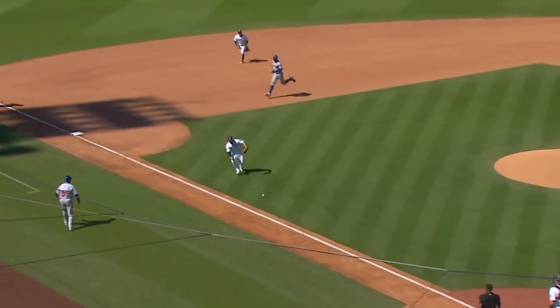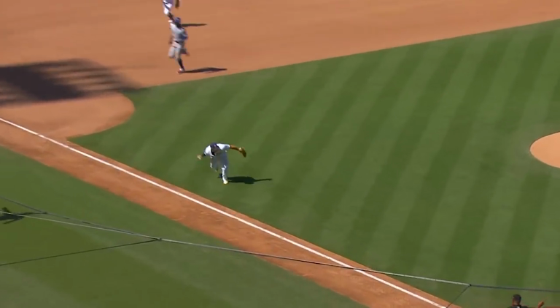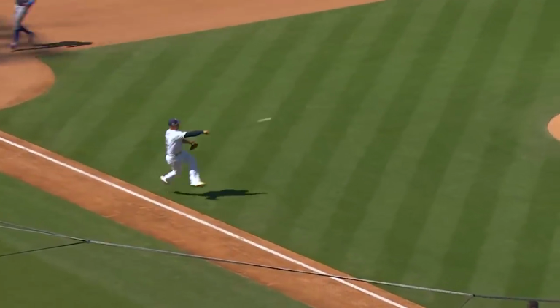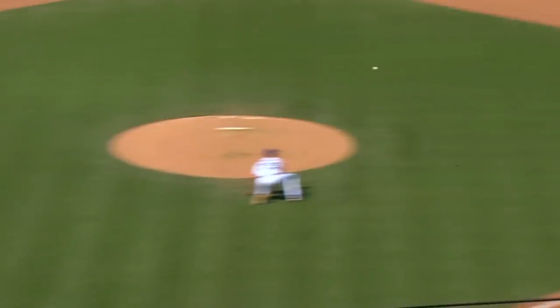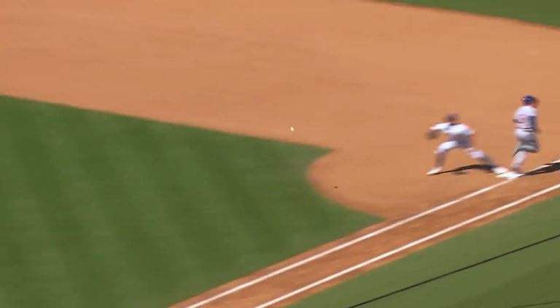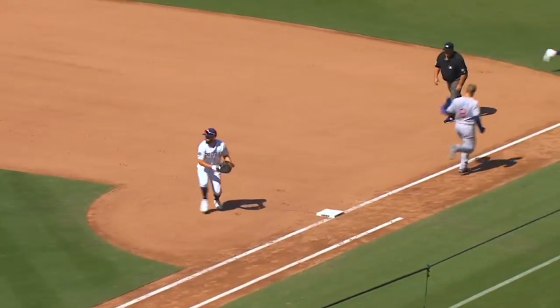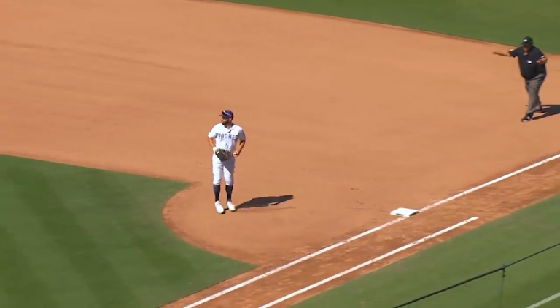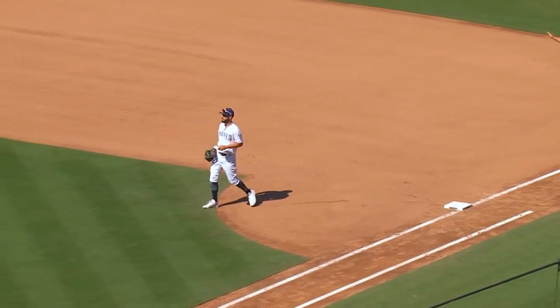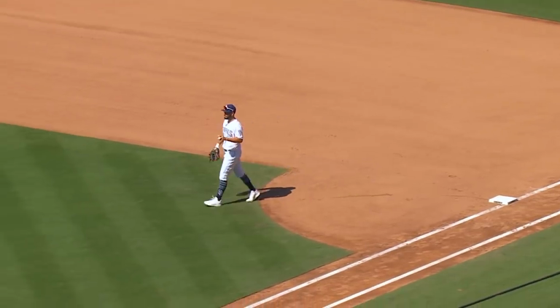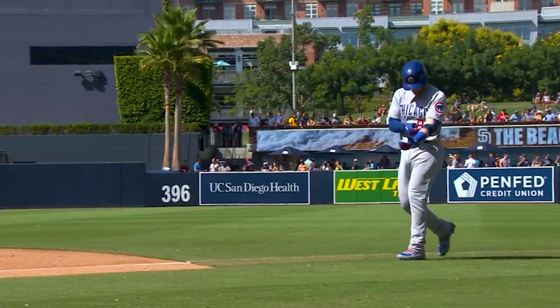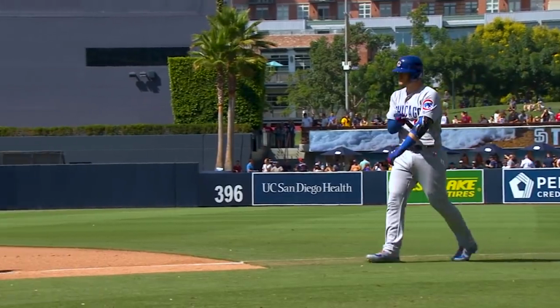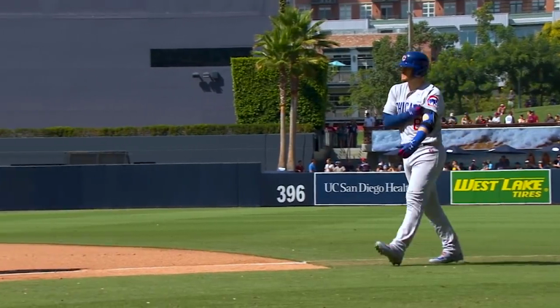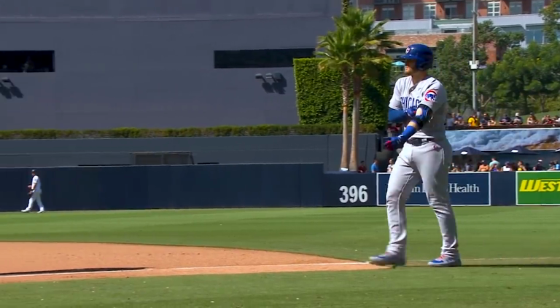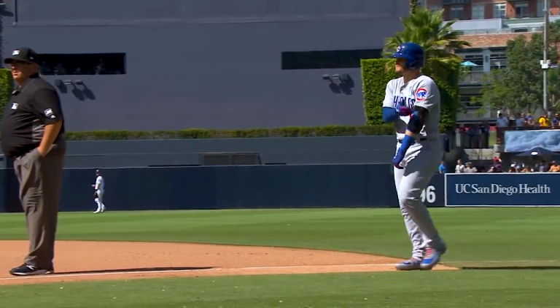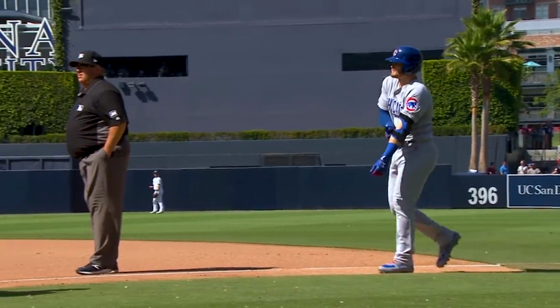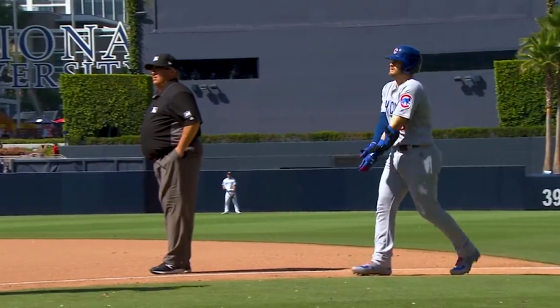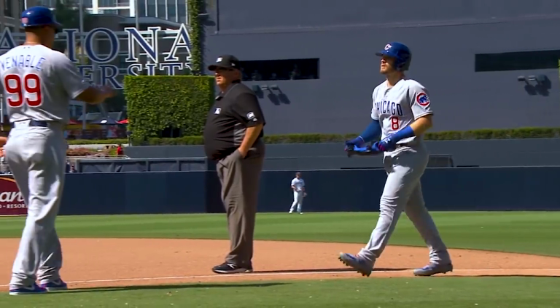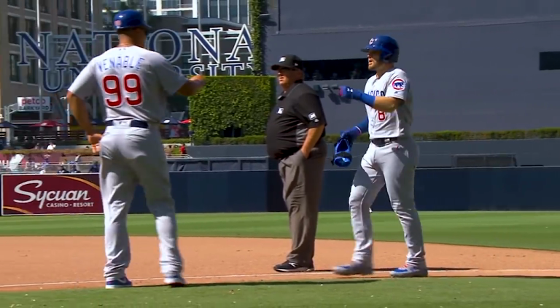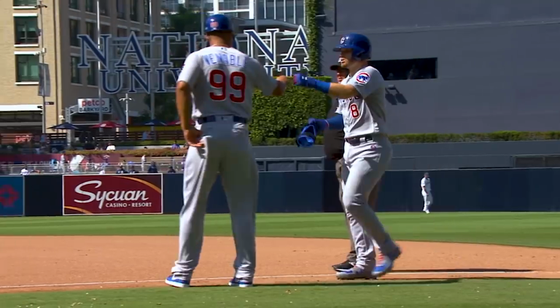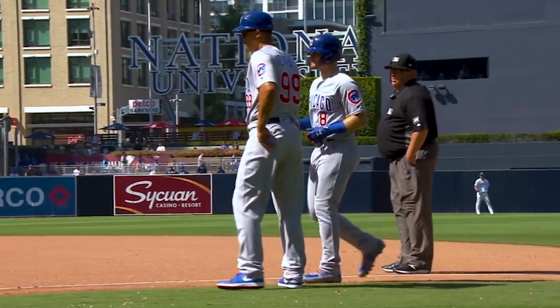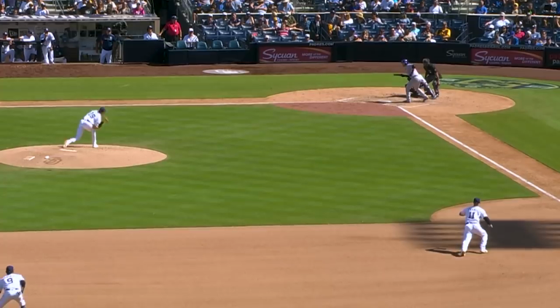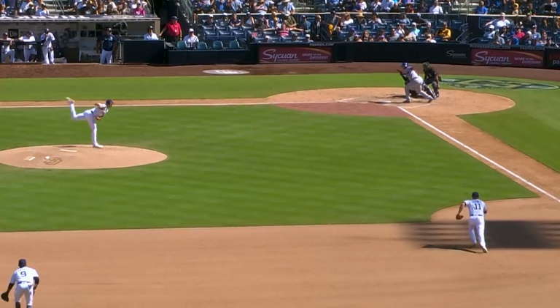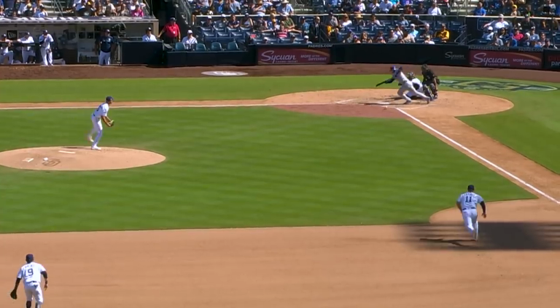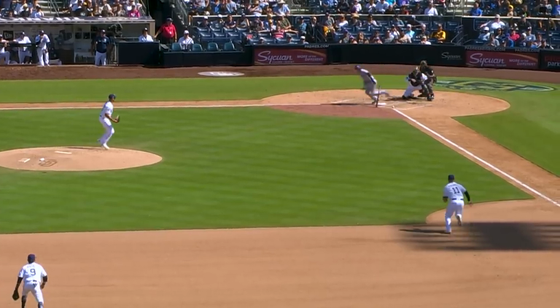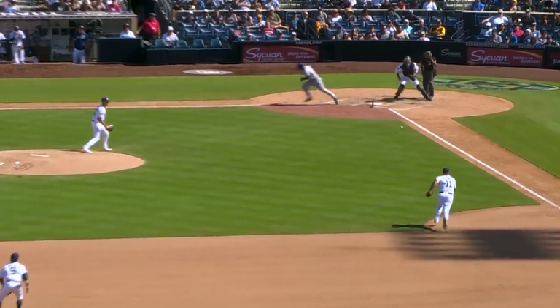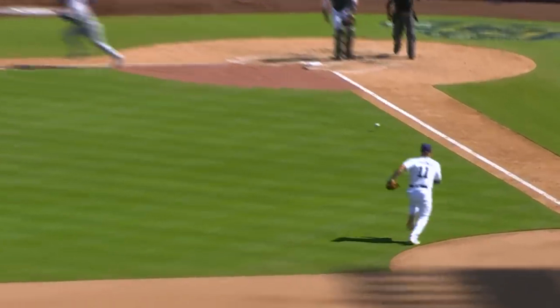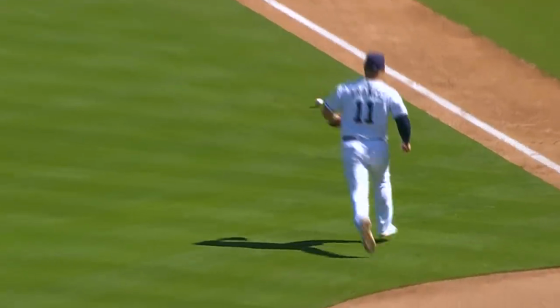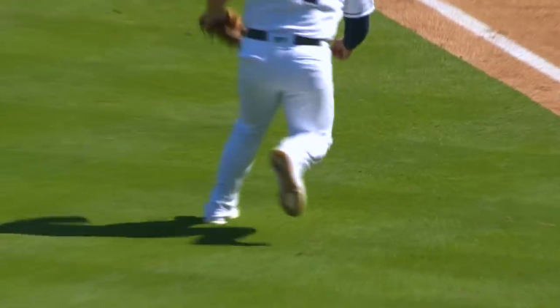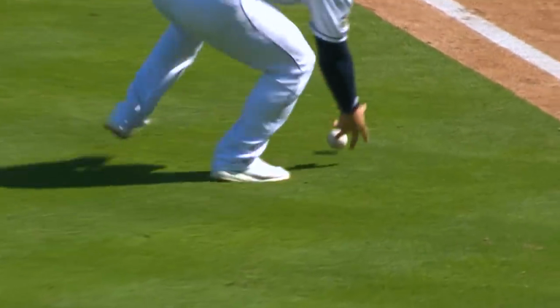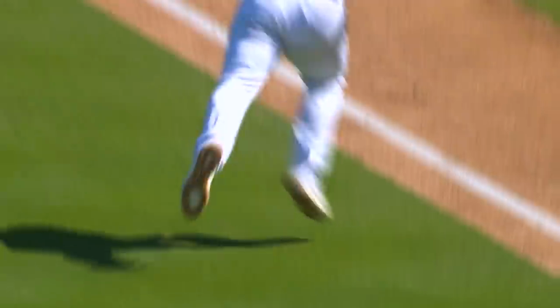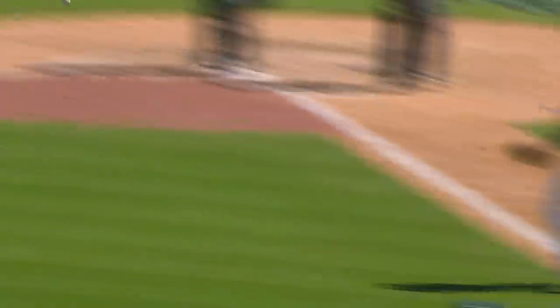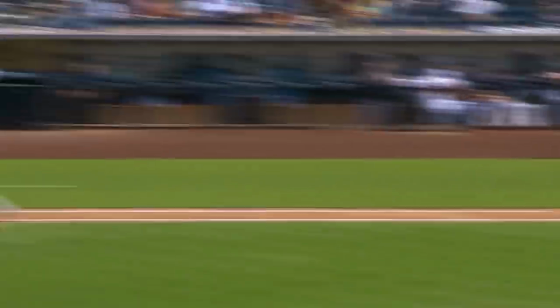Perfectly done. And he's going to reach. That's a bunt hit for Ian Happ. That was just lovely. Beautifully done.